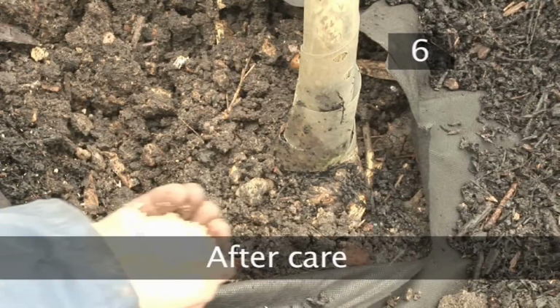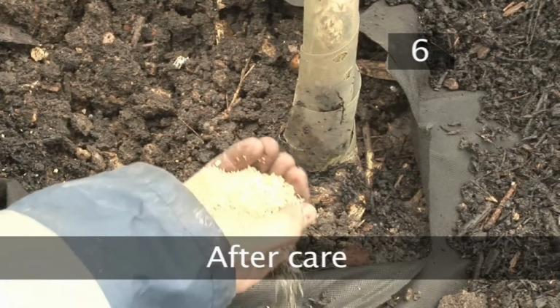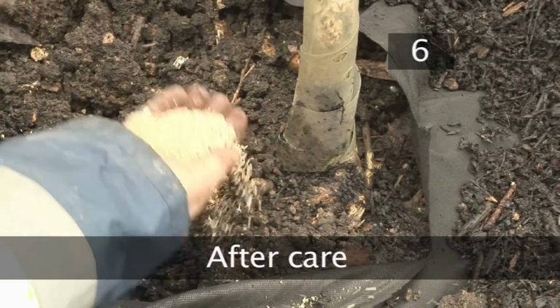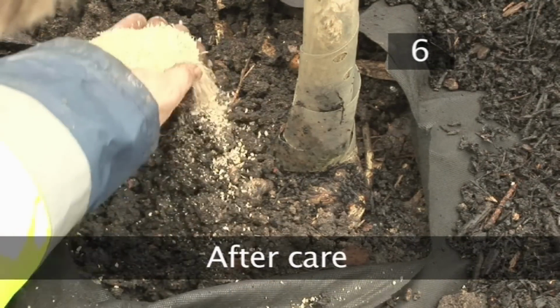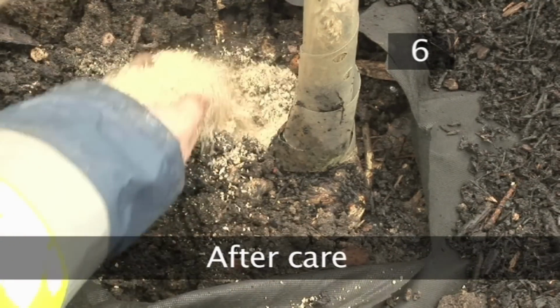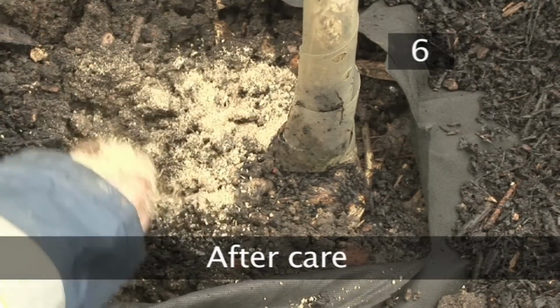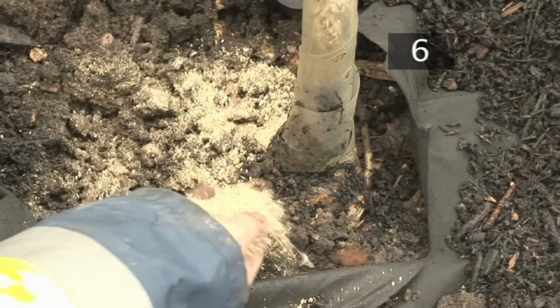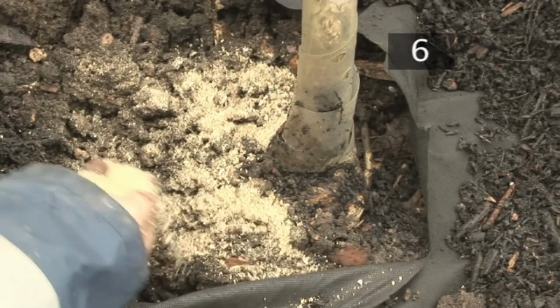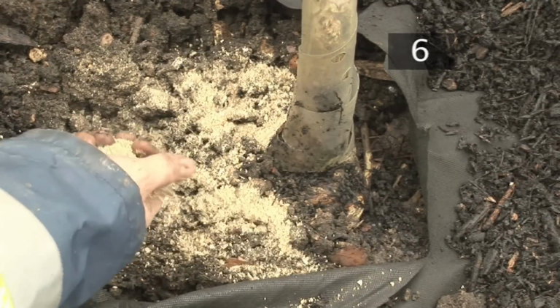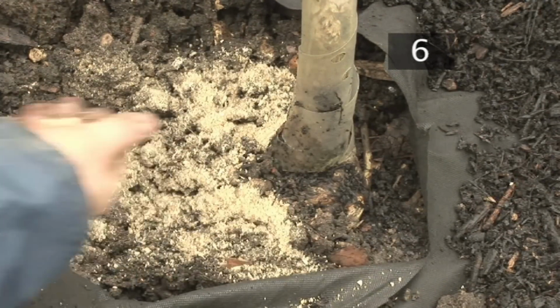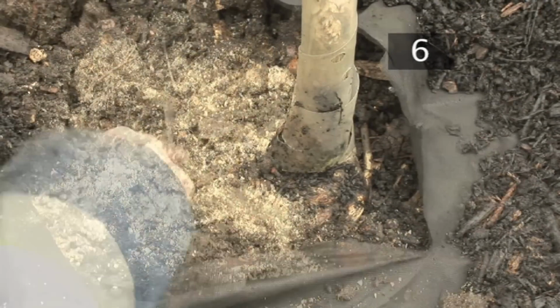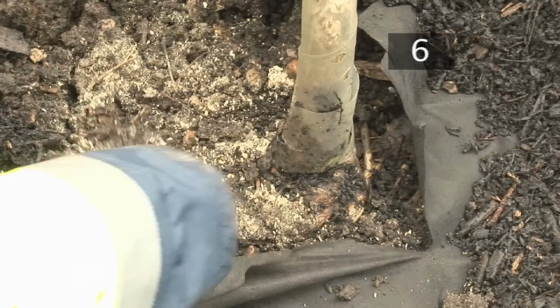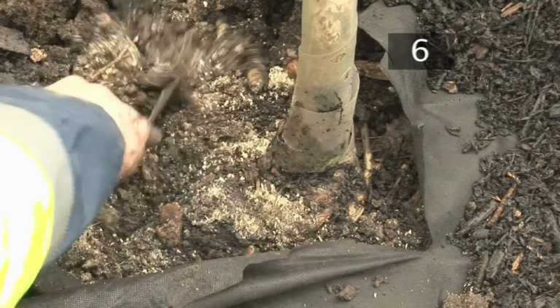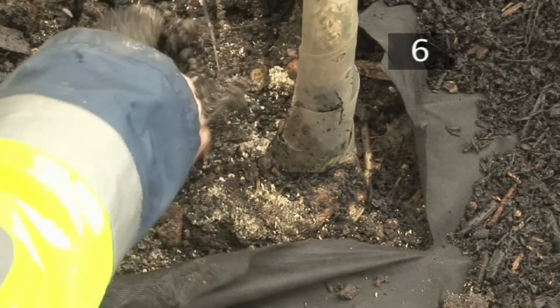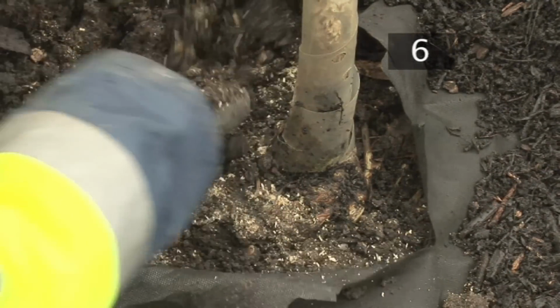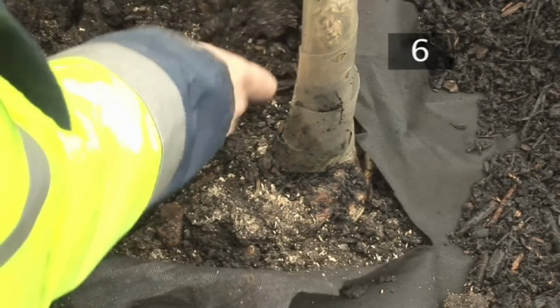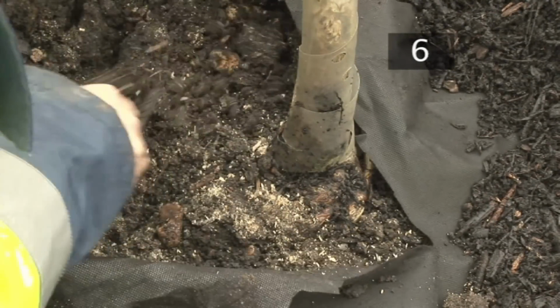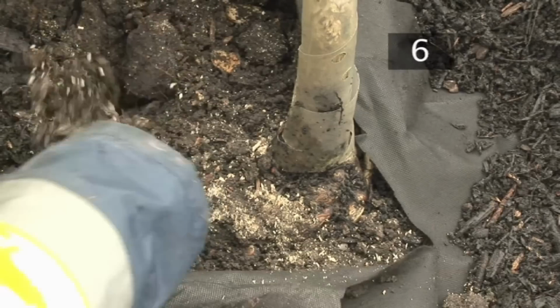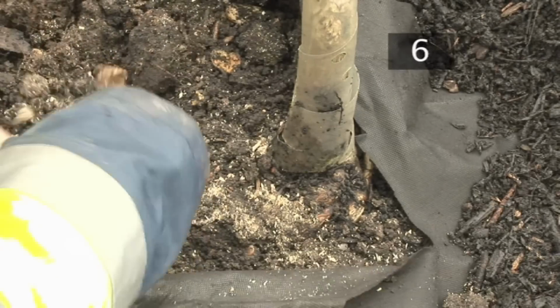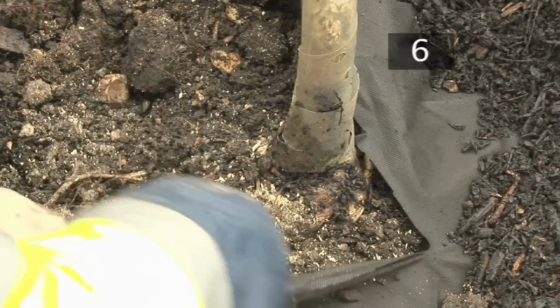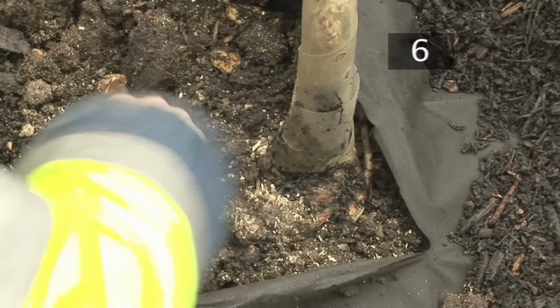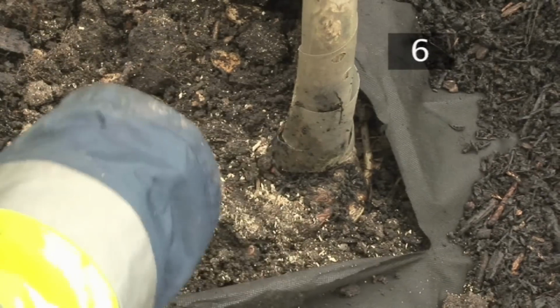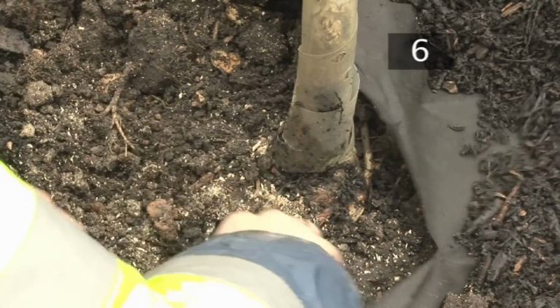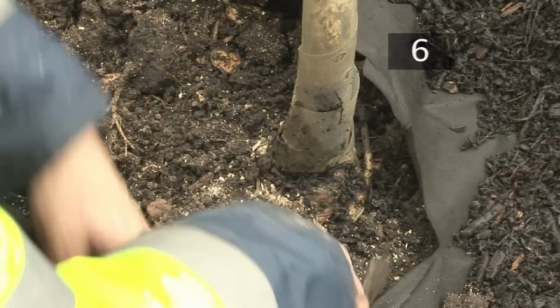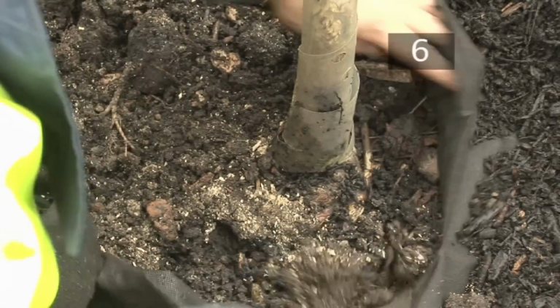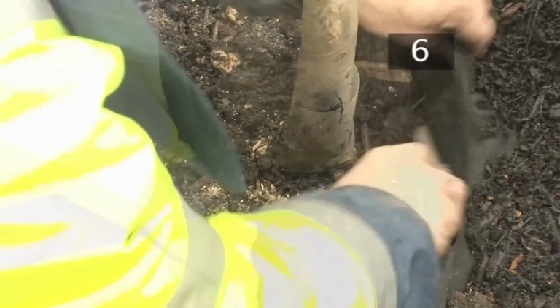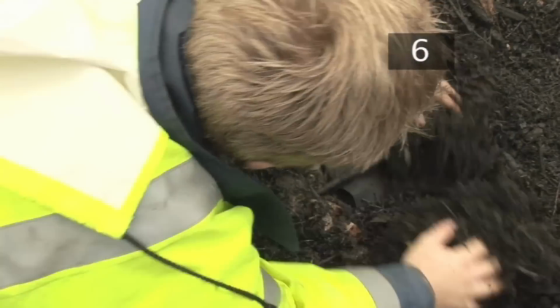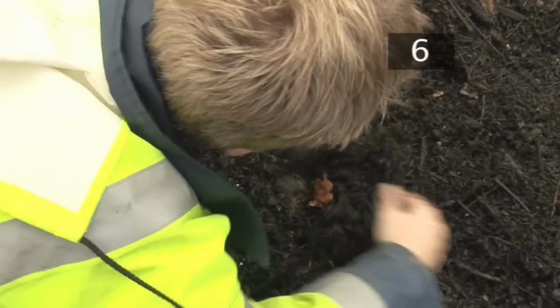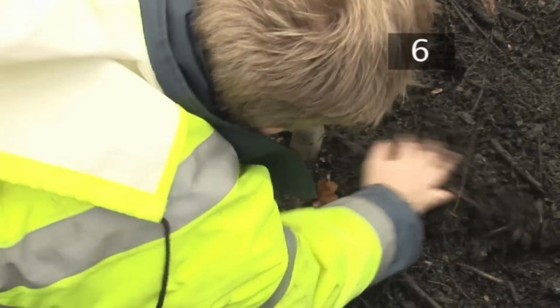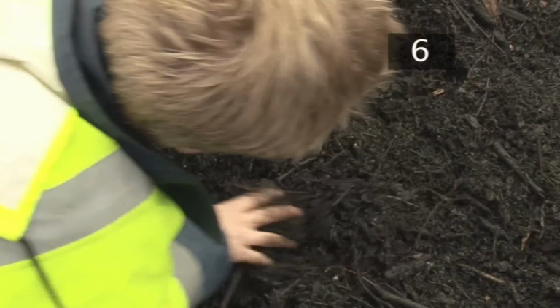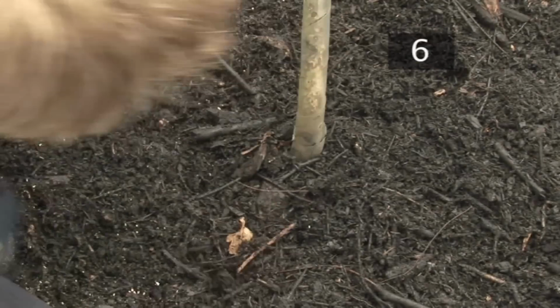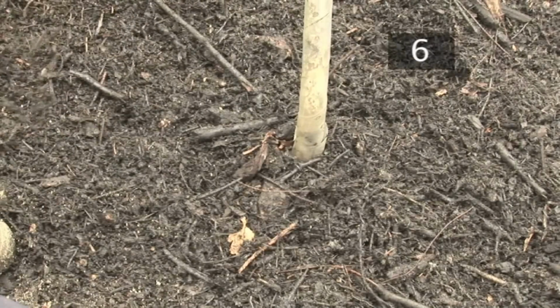Step 6. Aftercare. If you need to add nutrients to your plants in the future, pull back the membrane before adding anything to the soil. Use a trowel to mix fertiliser around the base of the plant and water well.